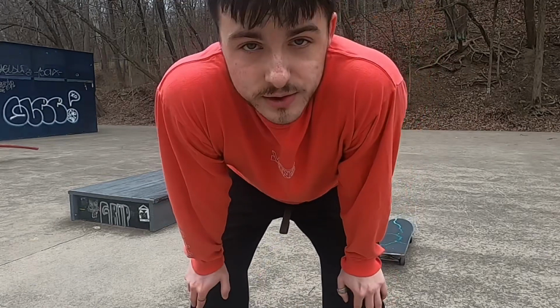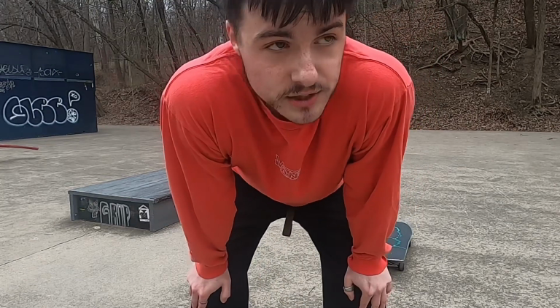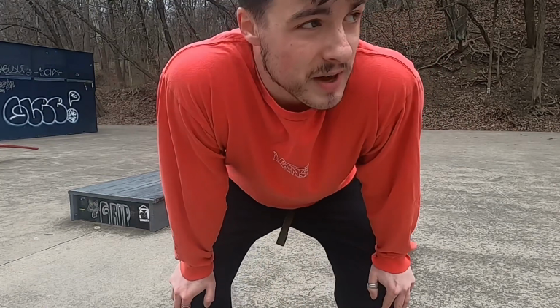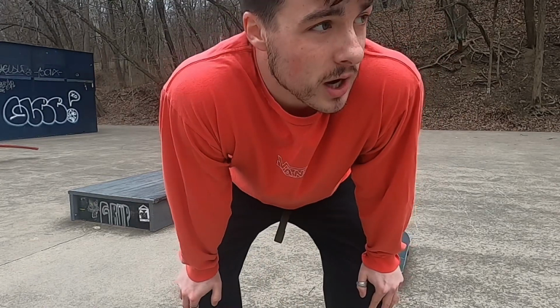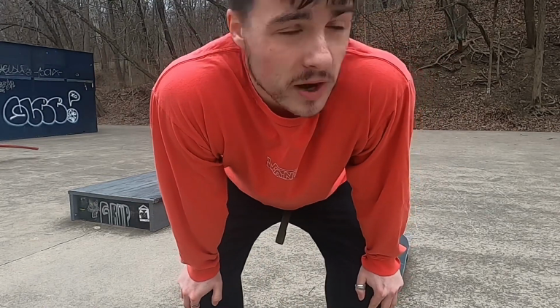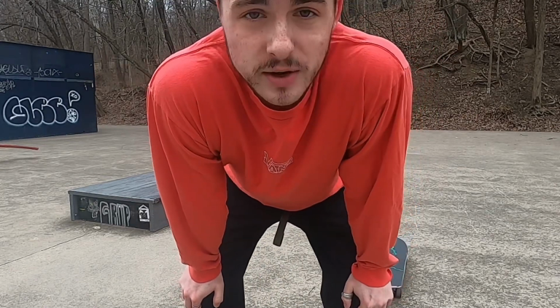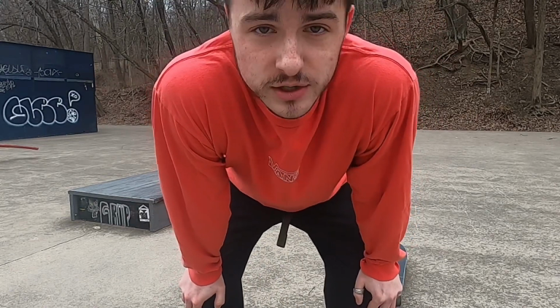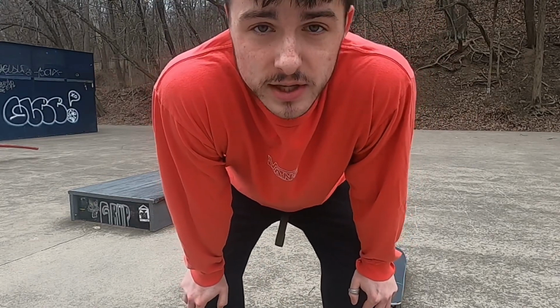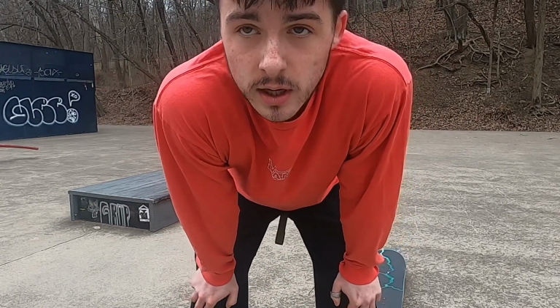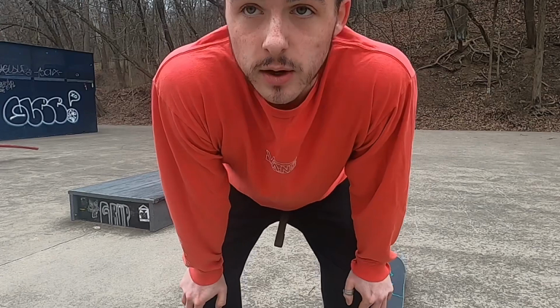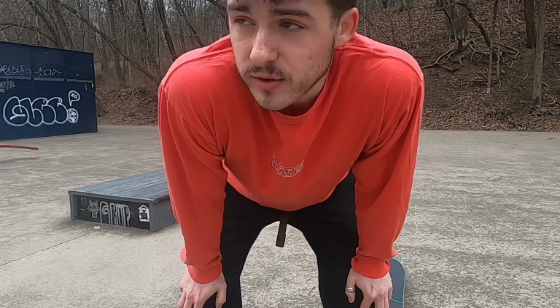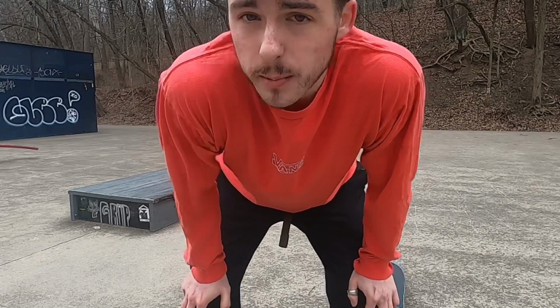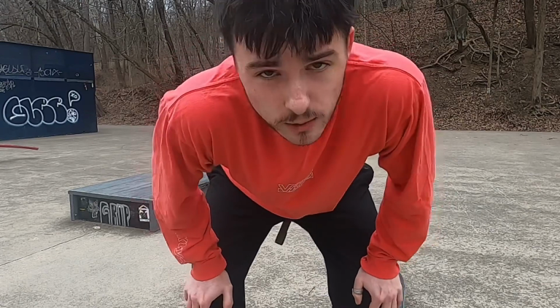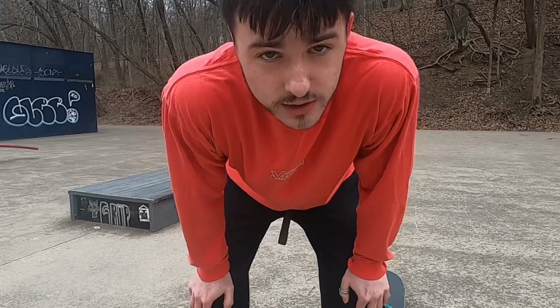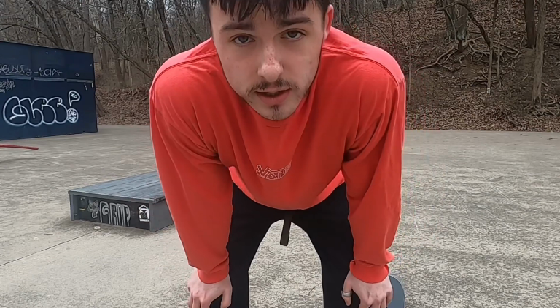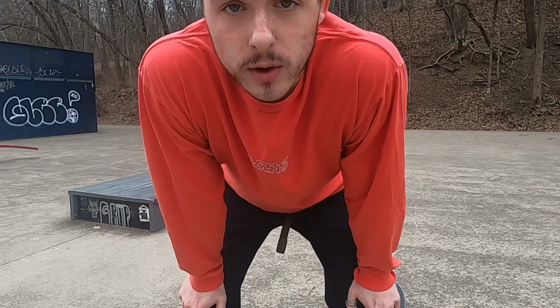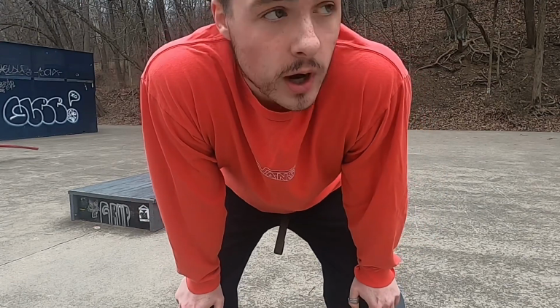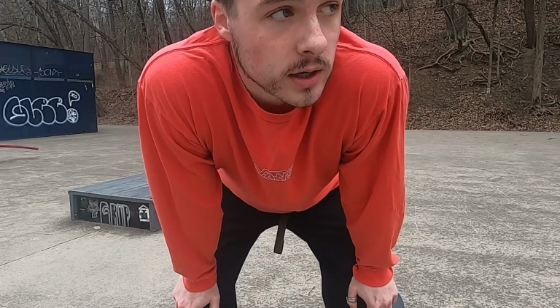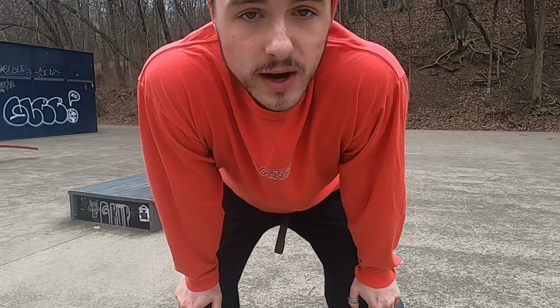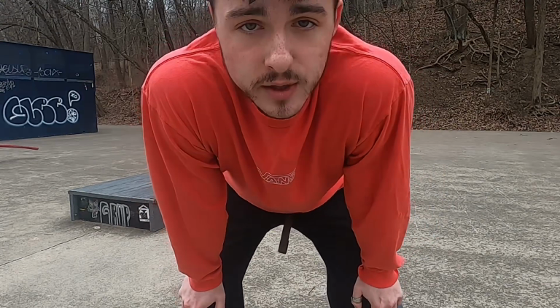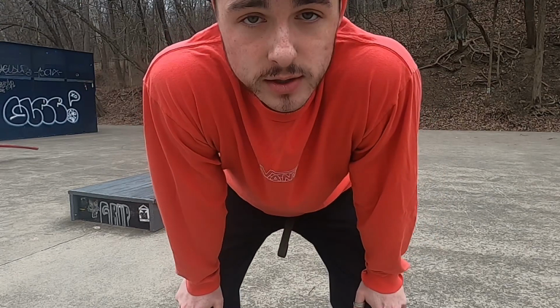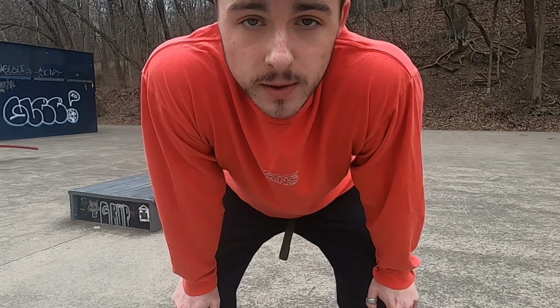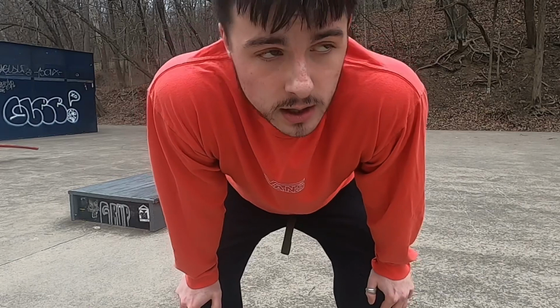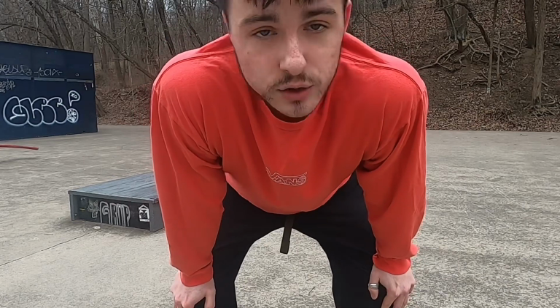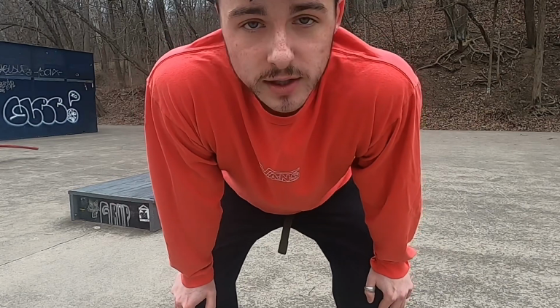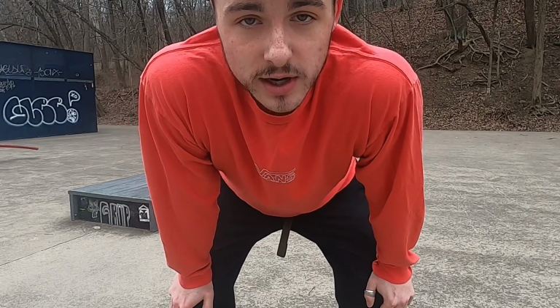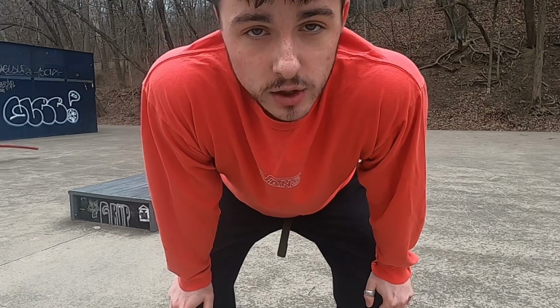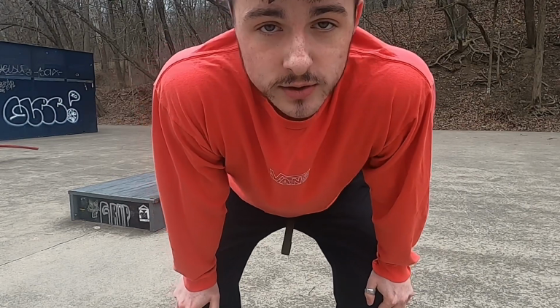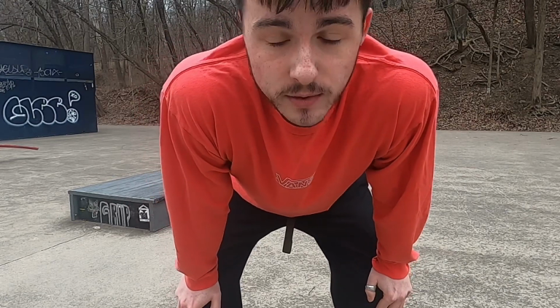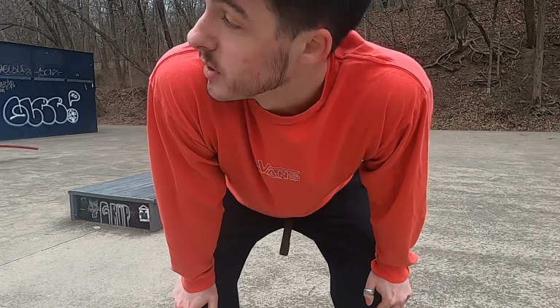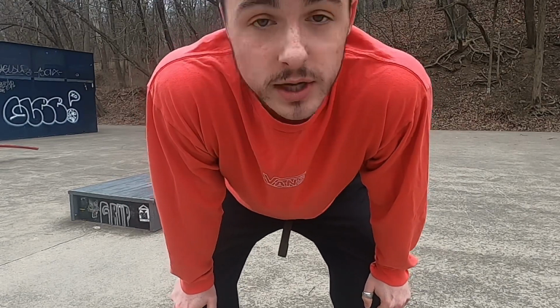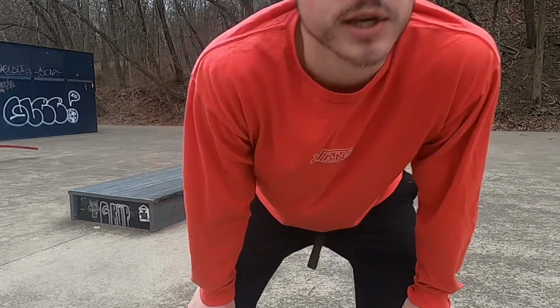That one was still sketchy, but it was better. I don't think my toes touched or anything, so I'm happy with that one. But now we're just going to try to get one where I grind a little bit longer and stop nose bonking and just try to get a longer grind. So yeah, let's get it.